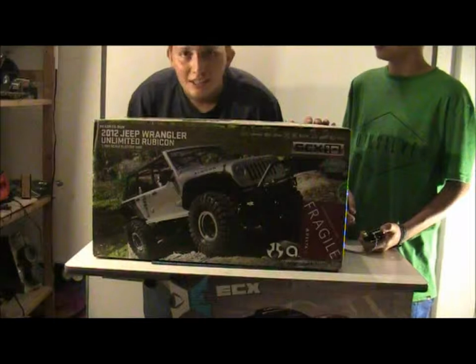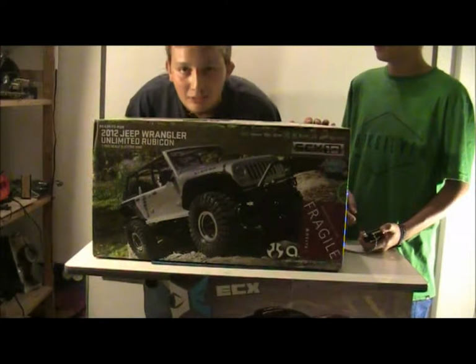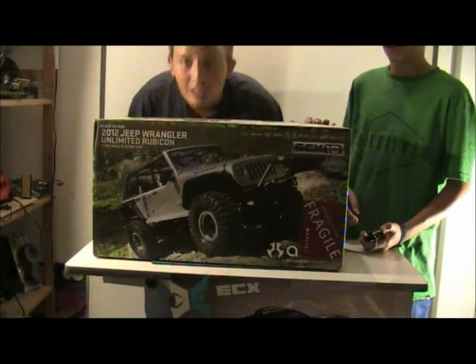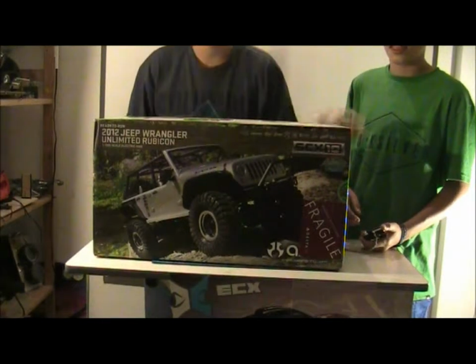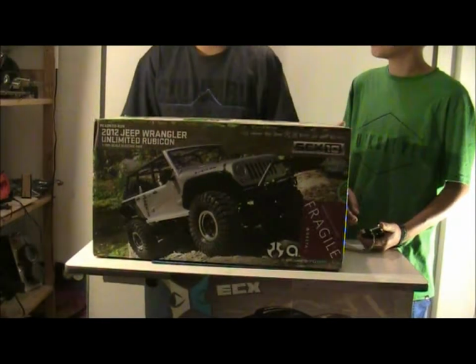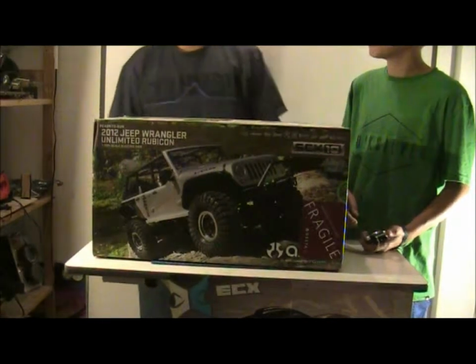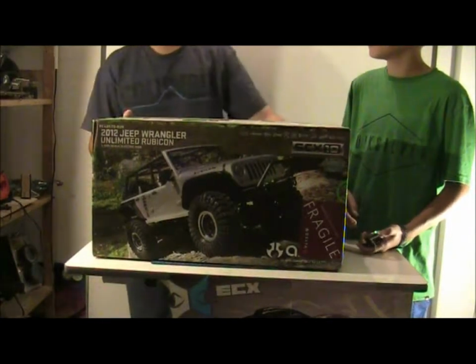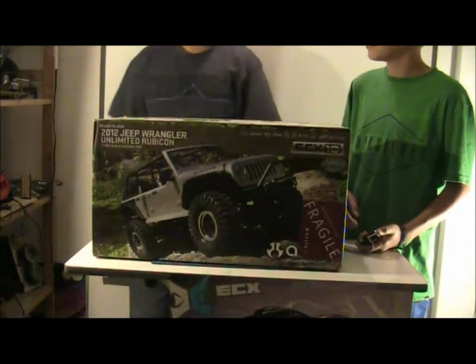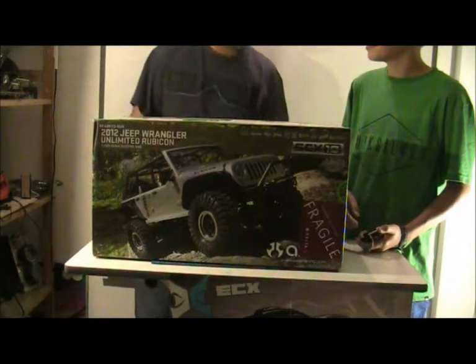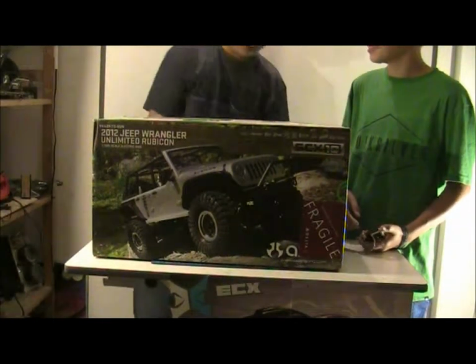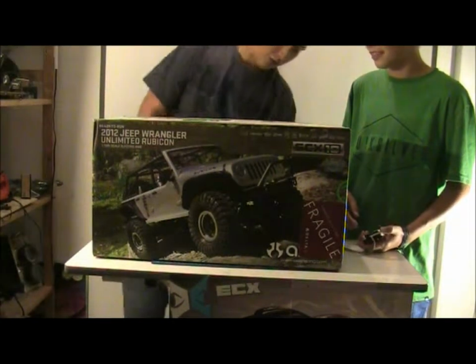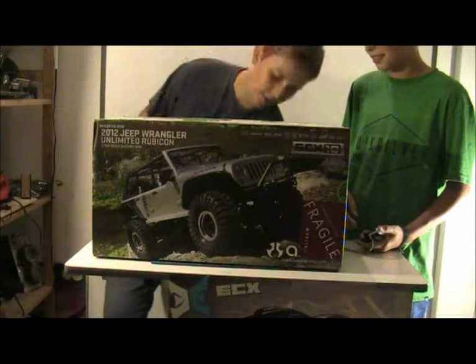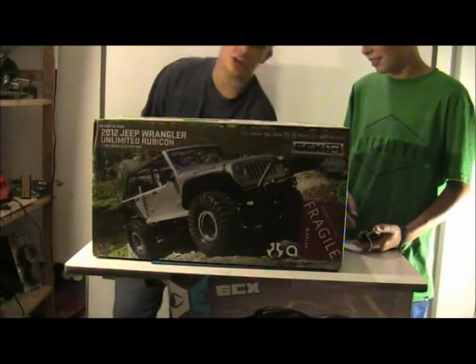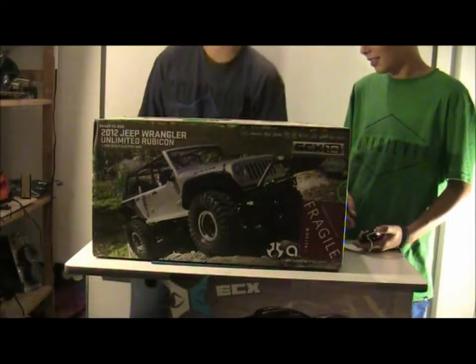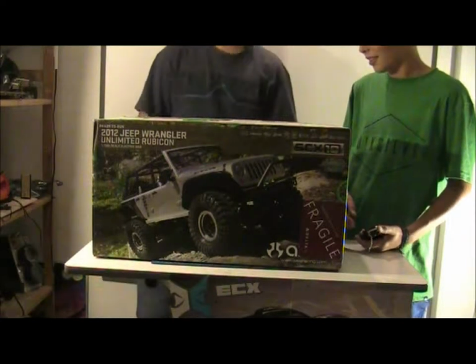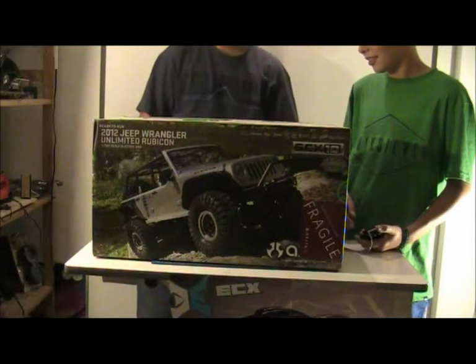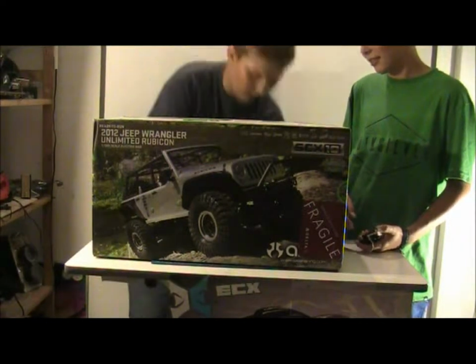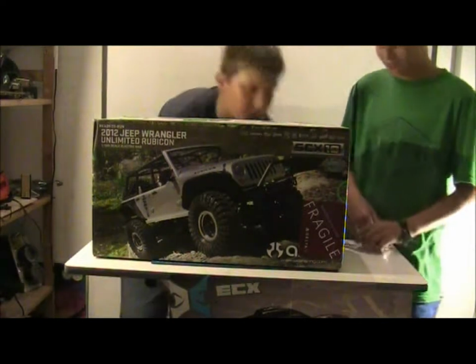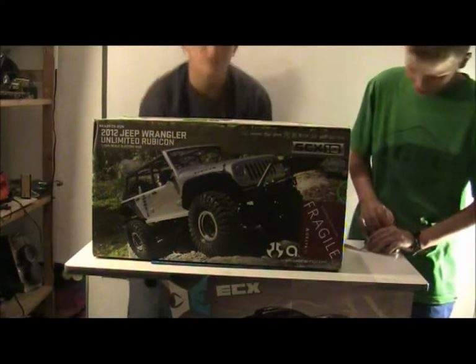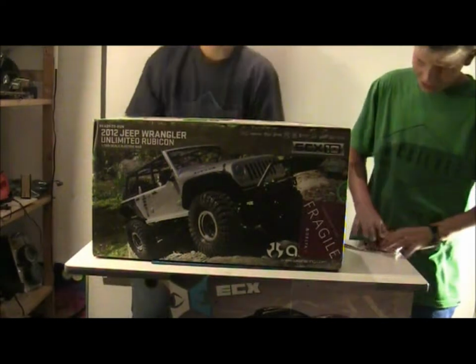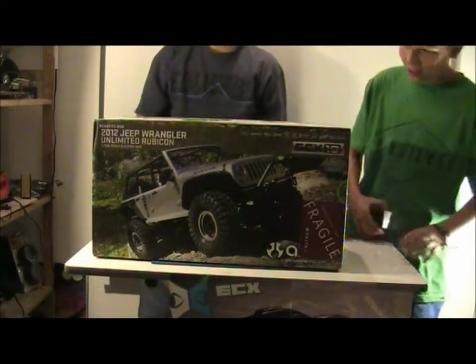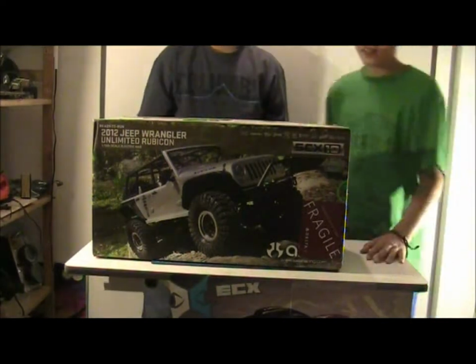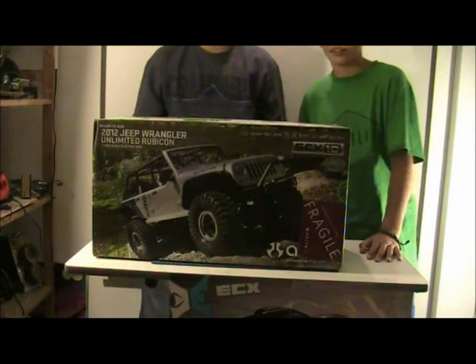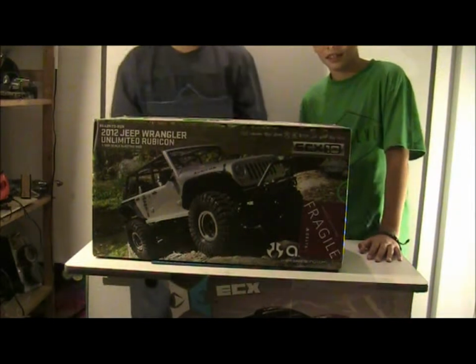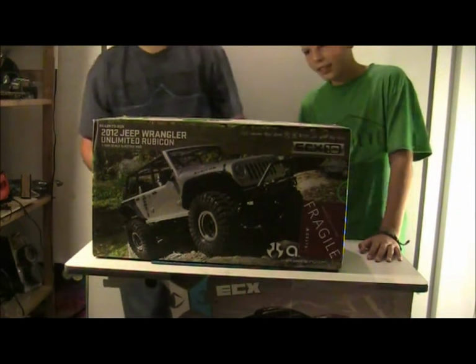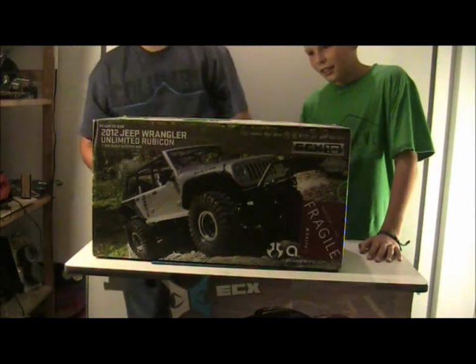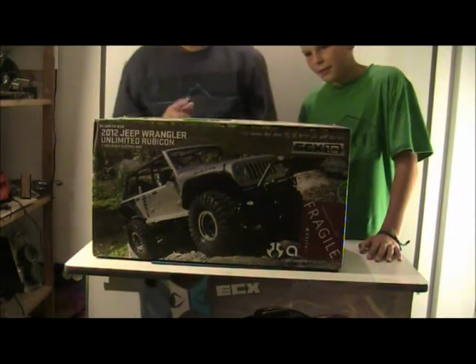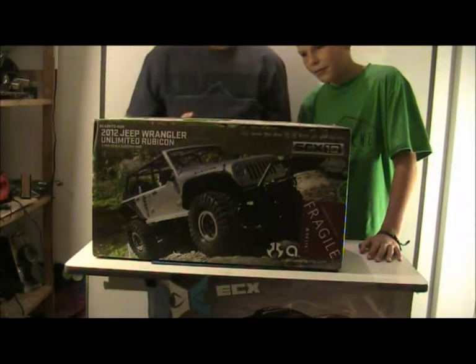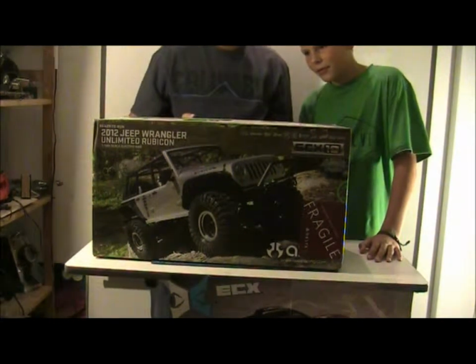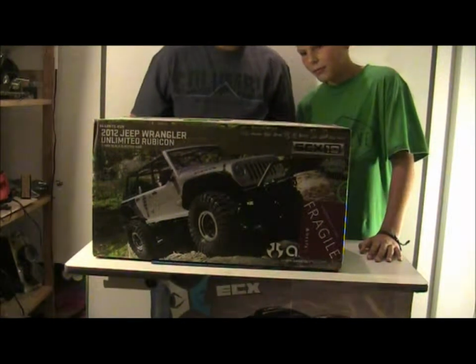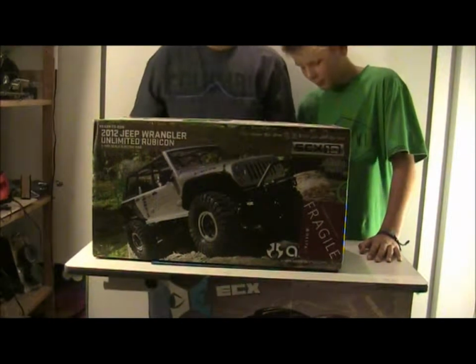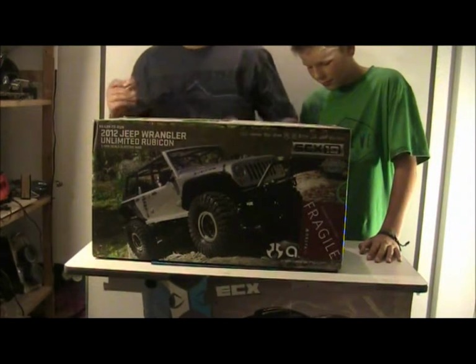This is Deckman's RC. Look what we got for you — the SCX10 Jeep Rubicon 2012 Unlimited Edition from Axial. This is just going to be a simple unboxing video and a quick first look at it. Let's start opening it.